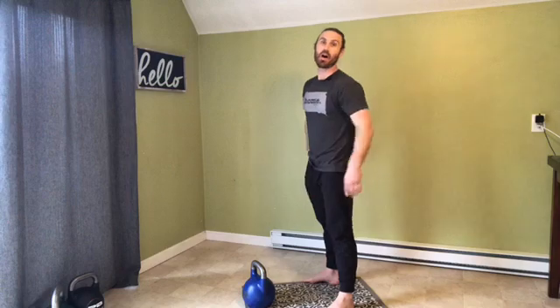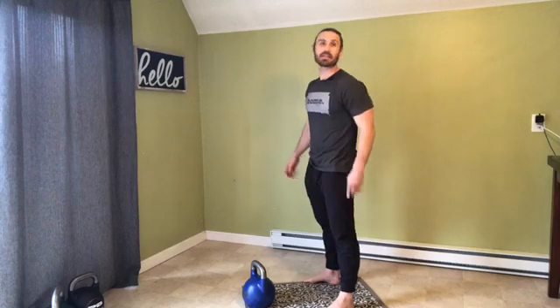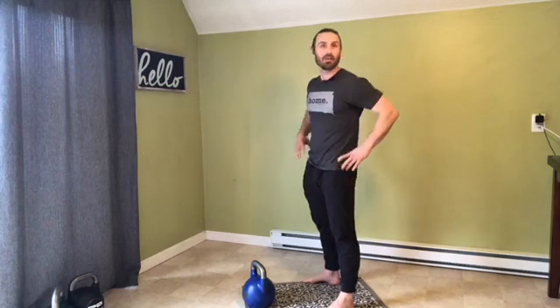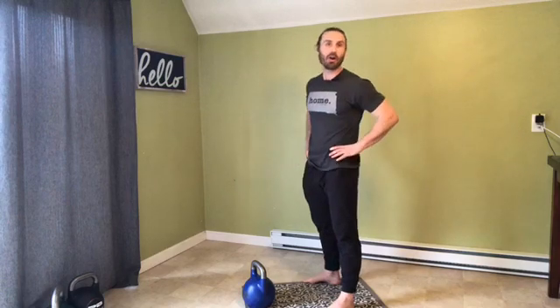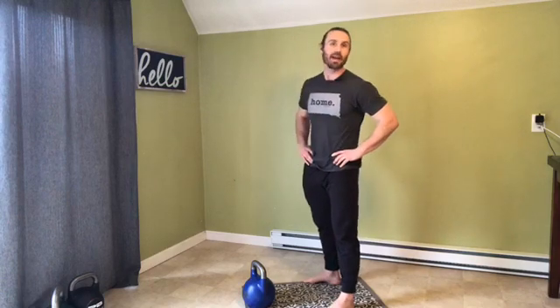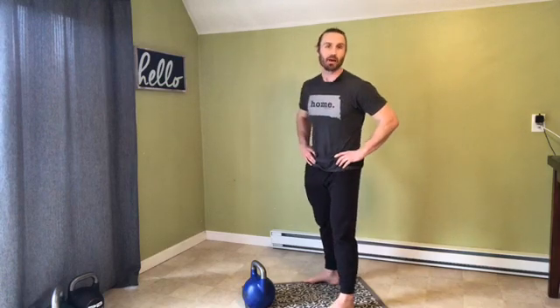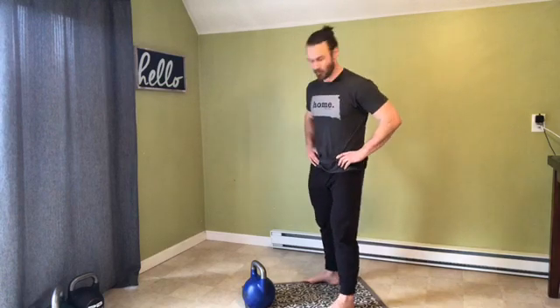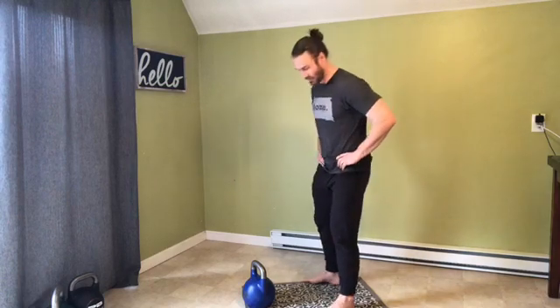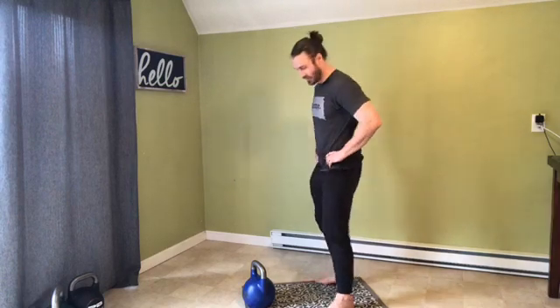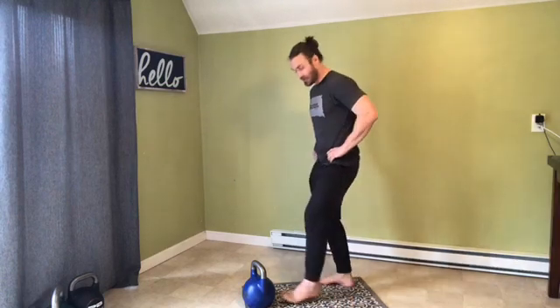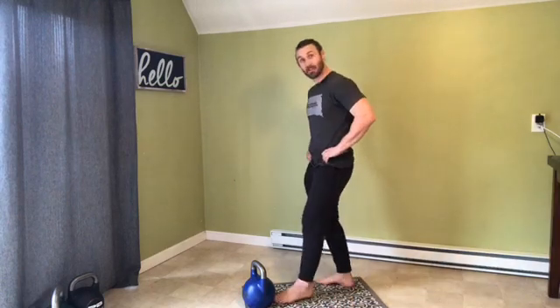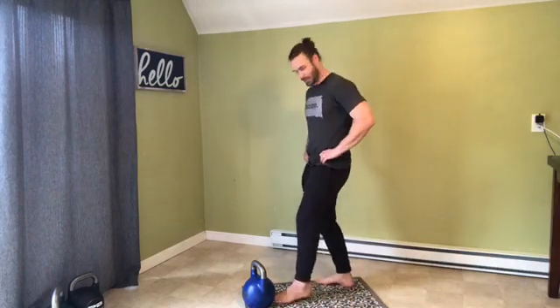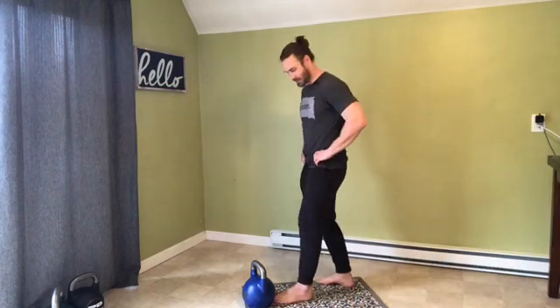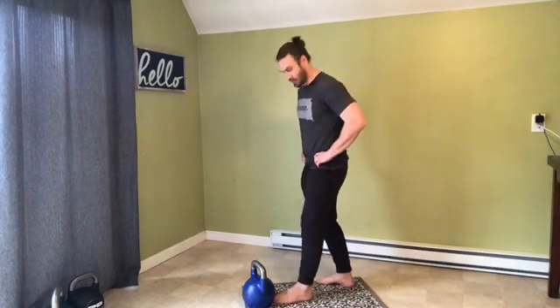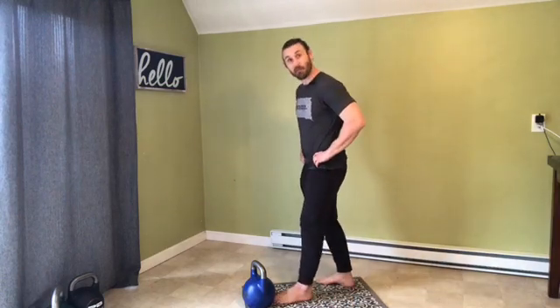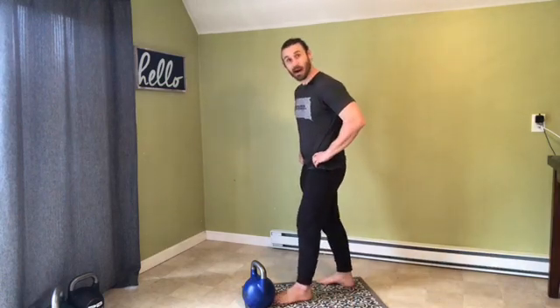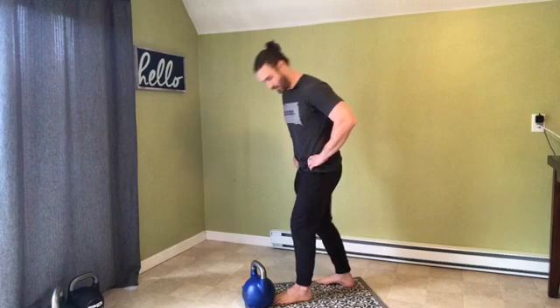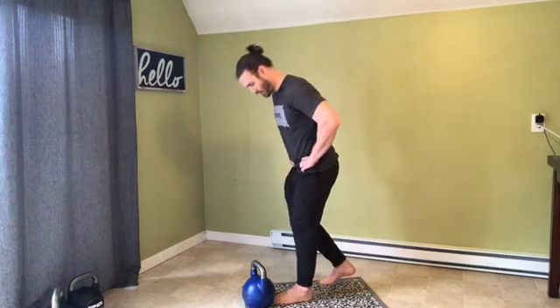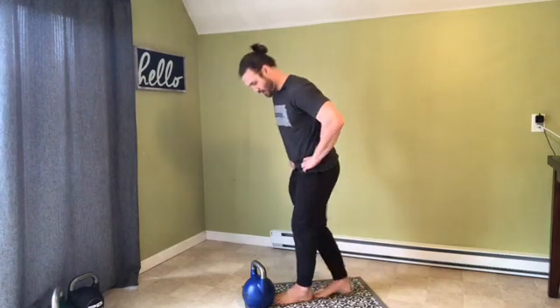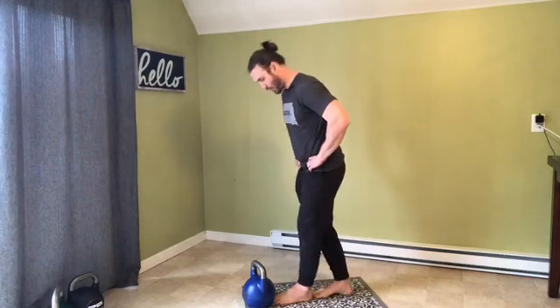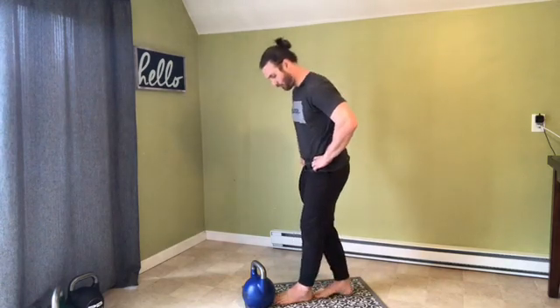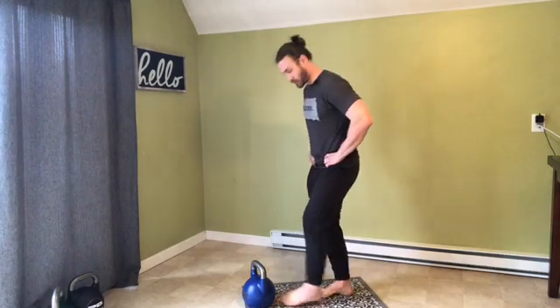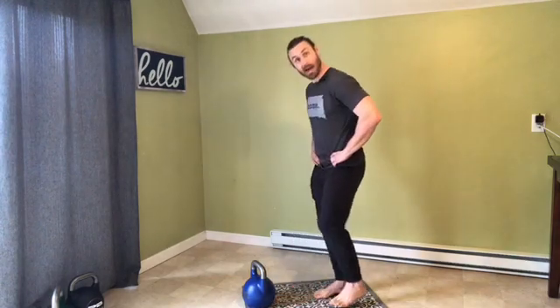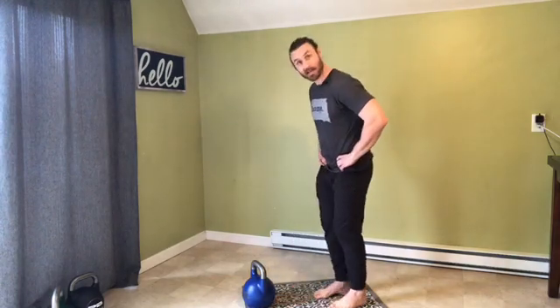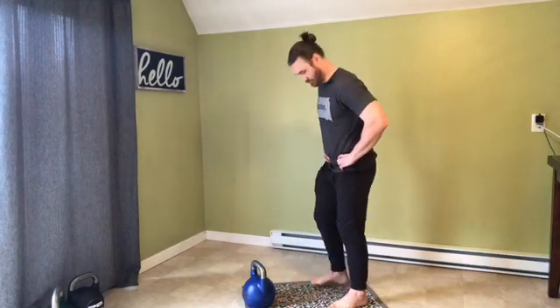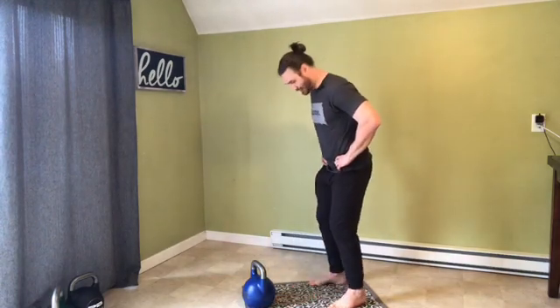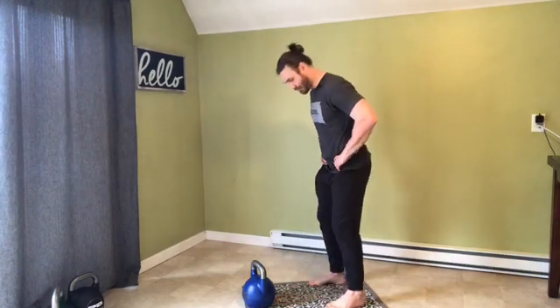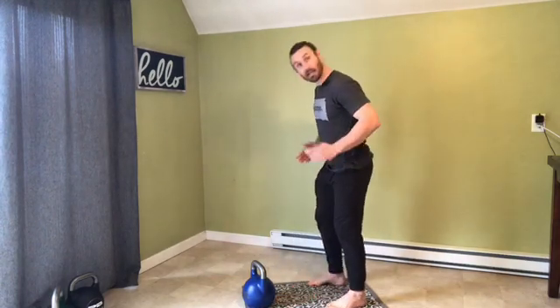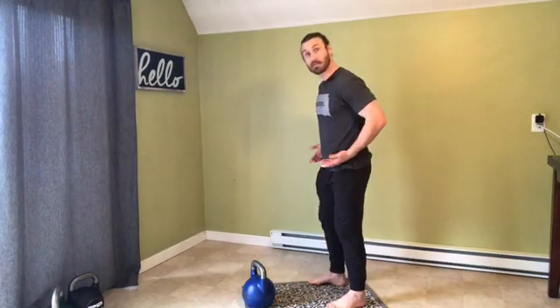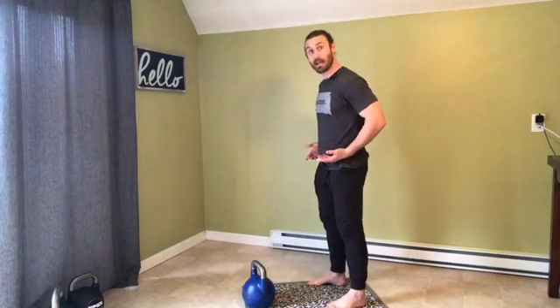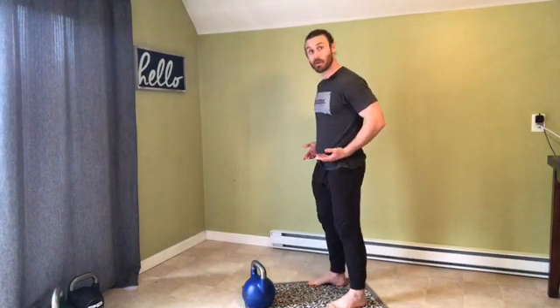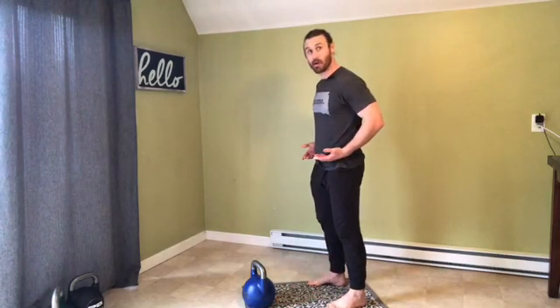Single arm kettlebell swings. To get the right distance, I place my foot behind the bell and then my other foot goes behind that heel. And I step my feet out to be hips width apart.